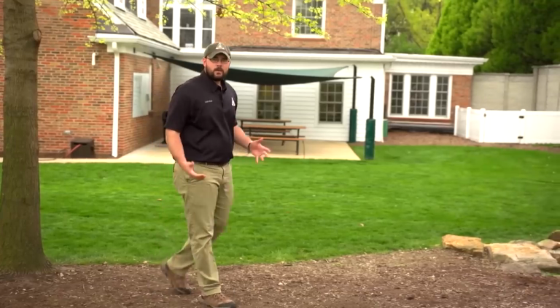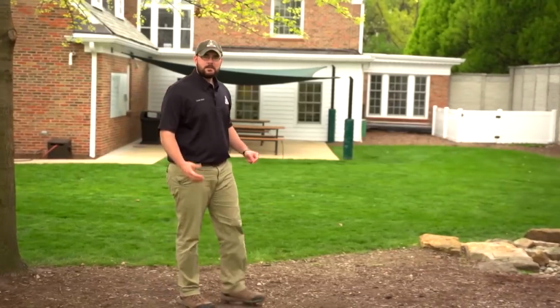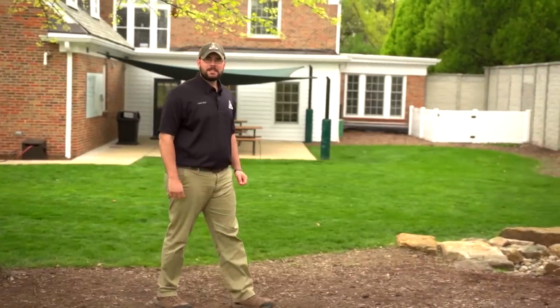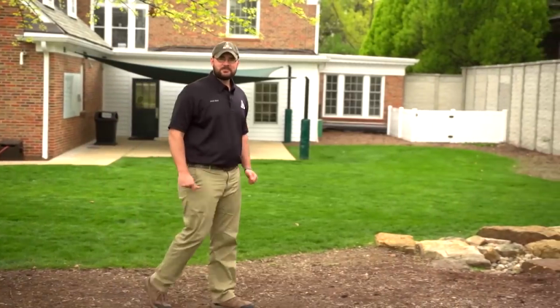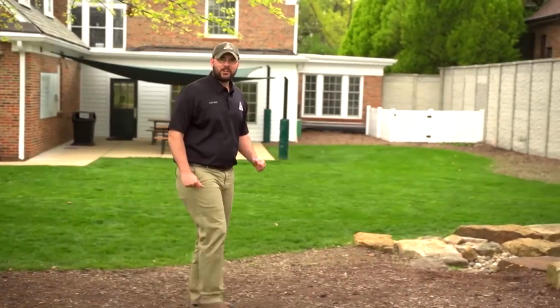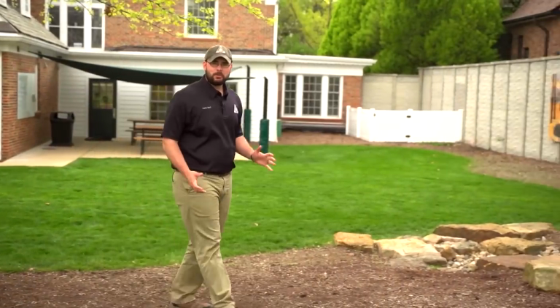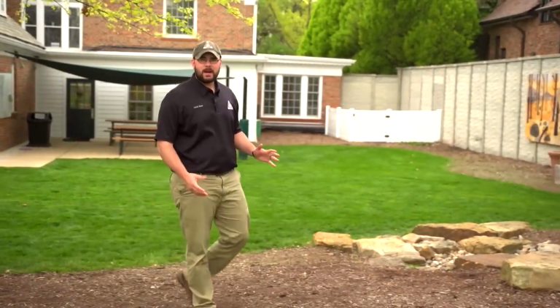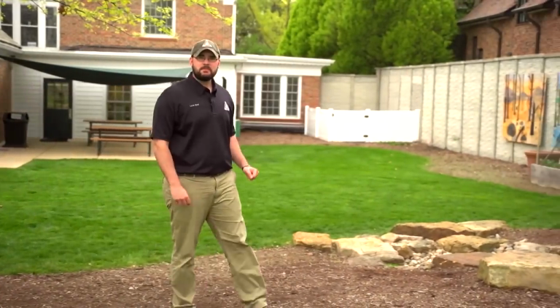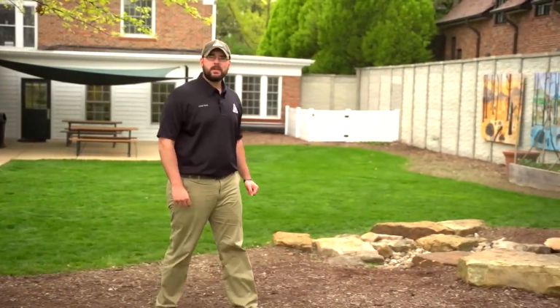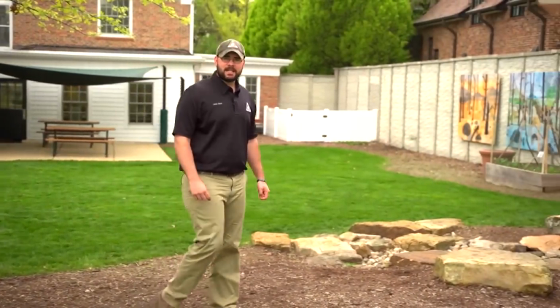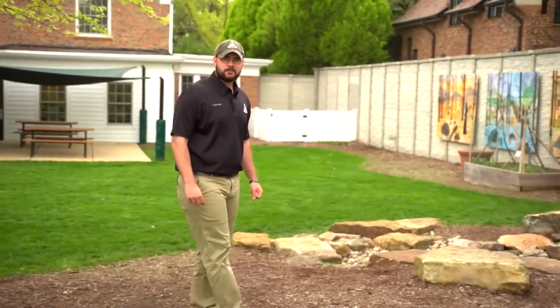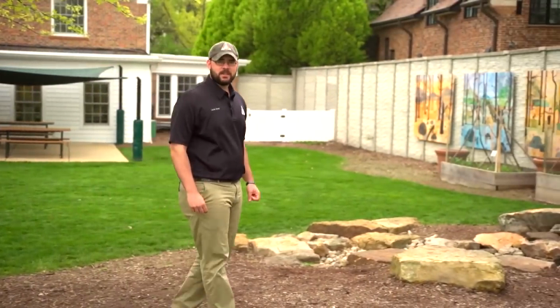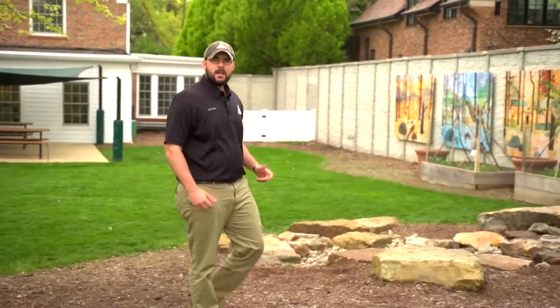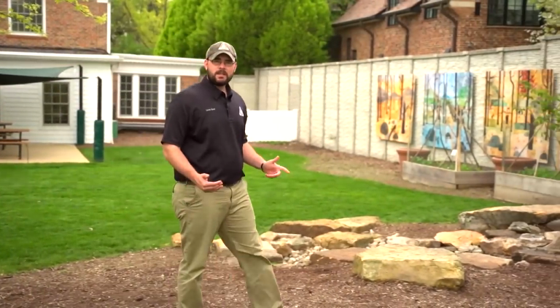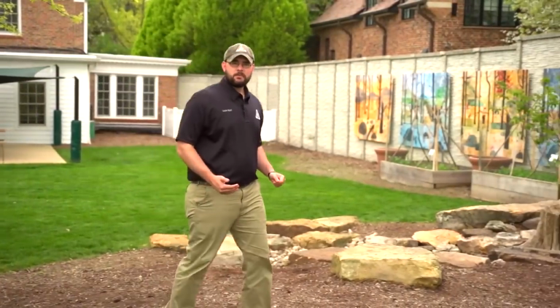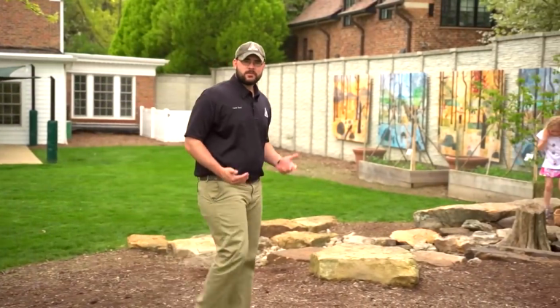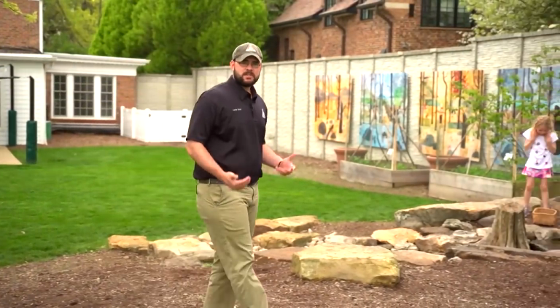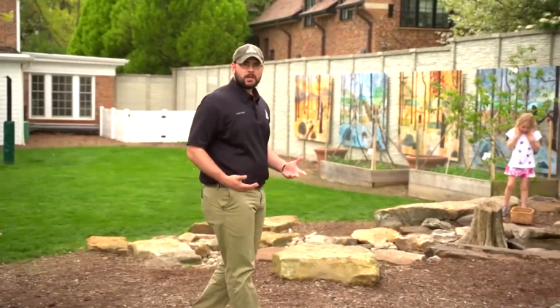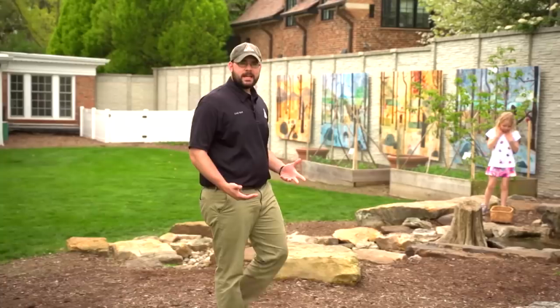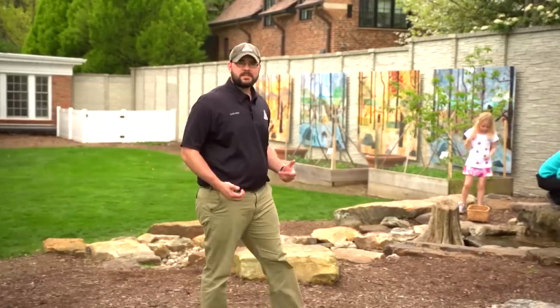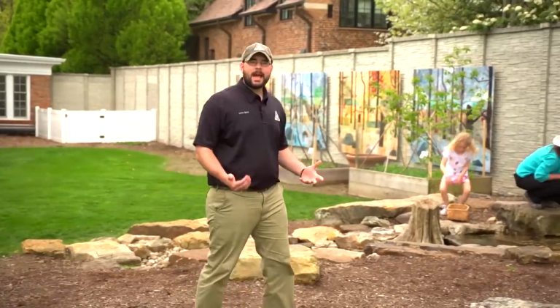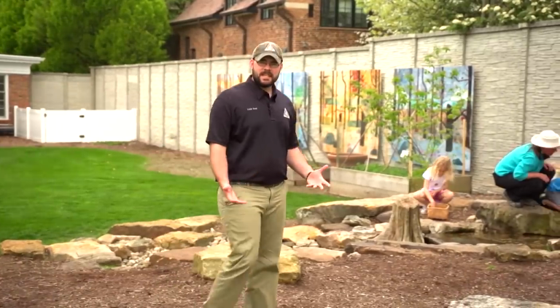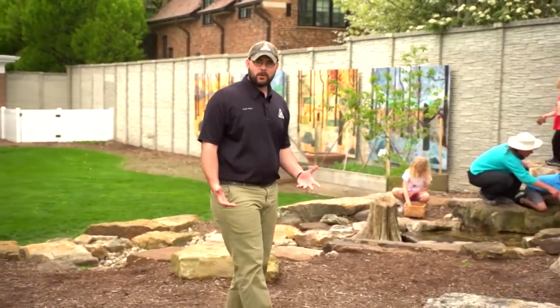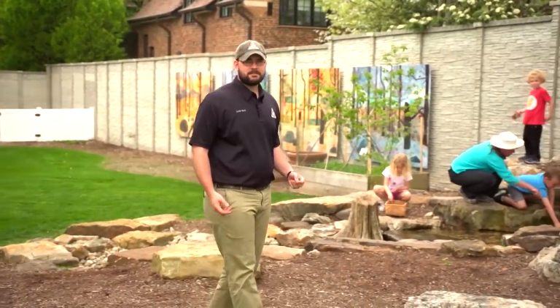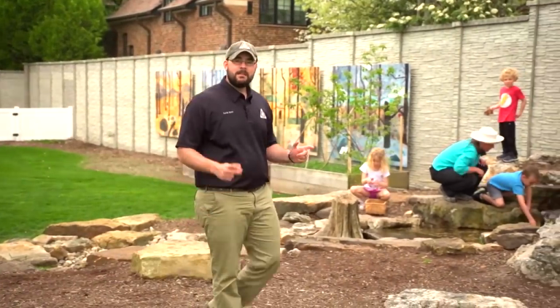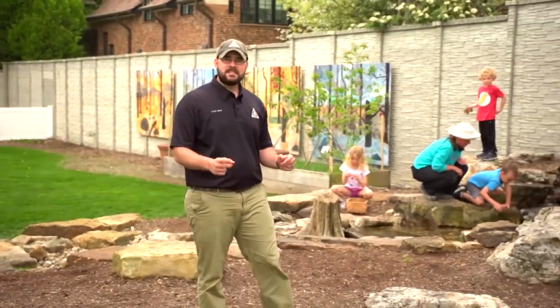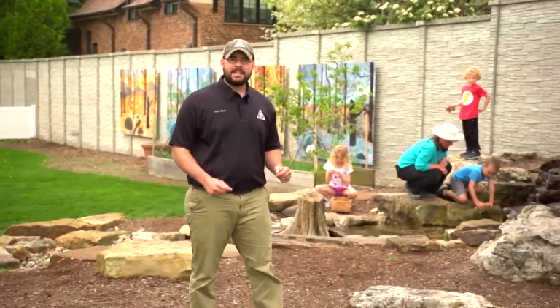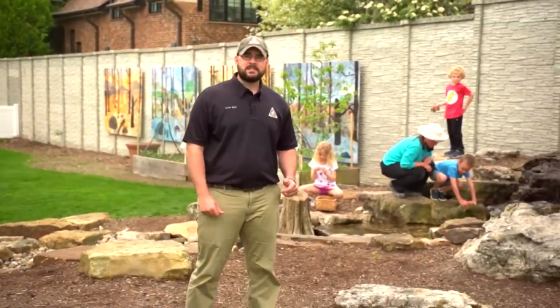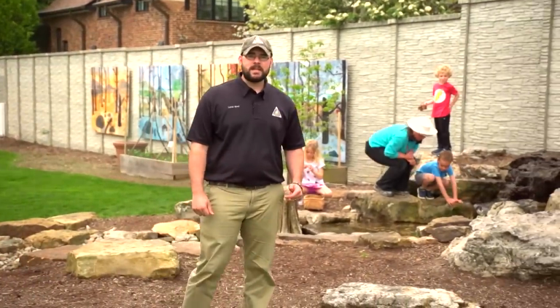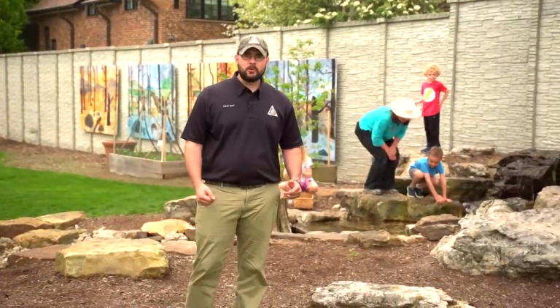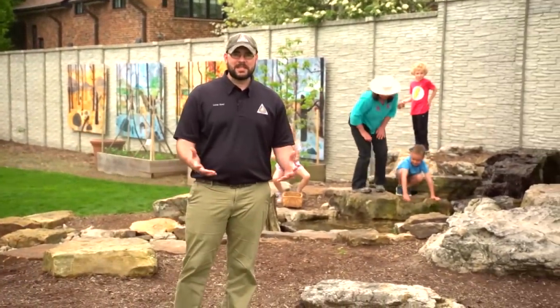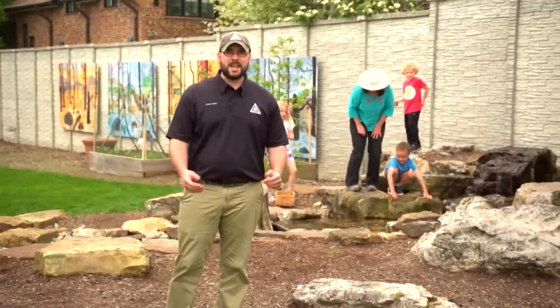Welcome to this month's Nature's Calling. I'm Lucas Bond with the Missouri Department of Conservation. One of the best ways for students to learn about nature is to interact with the outdoors. That's exactly why Discover Nature Schools was created.